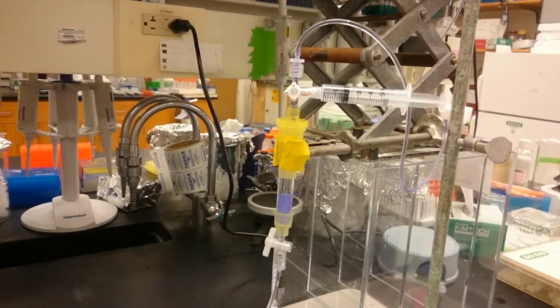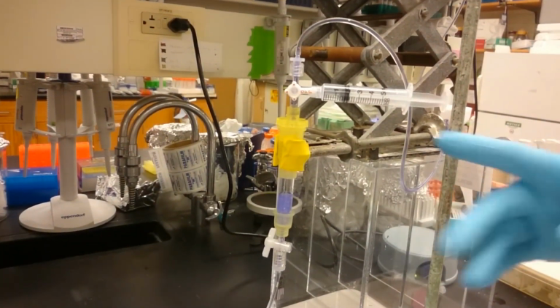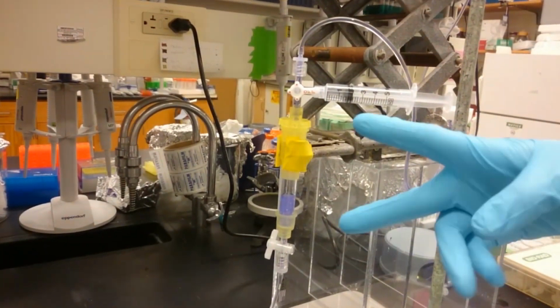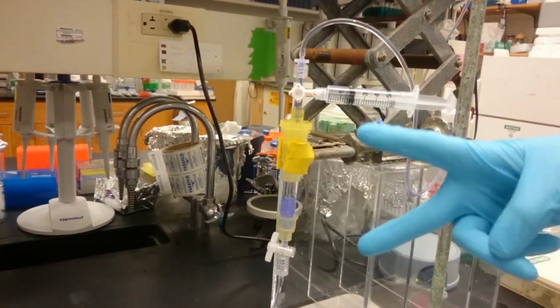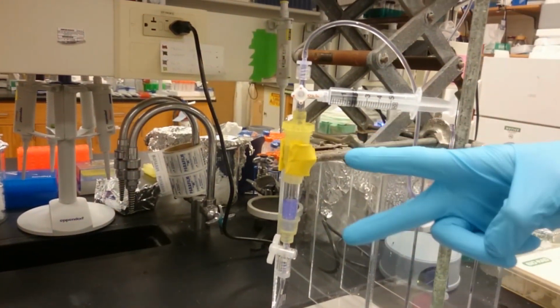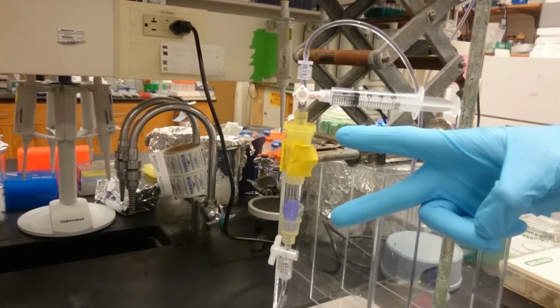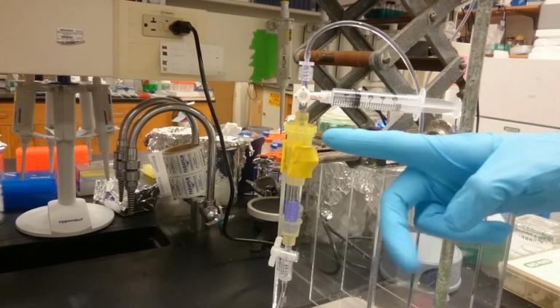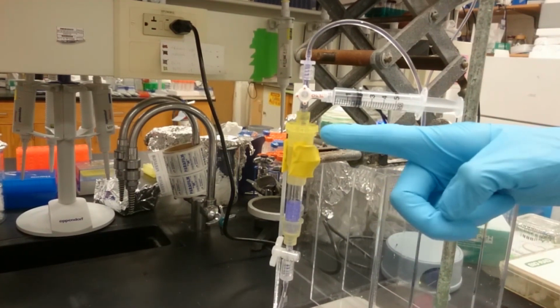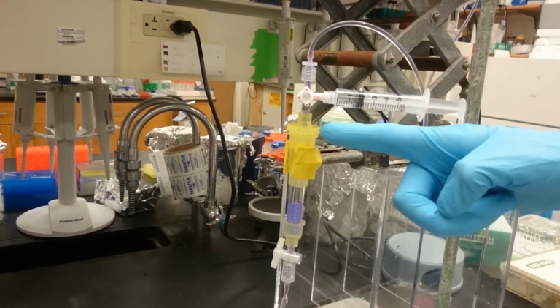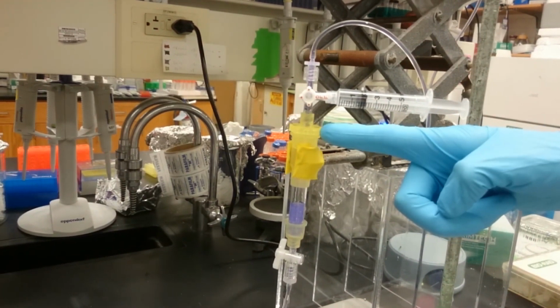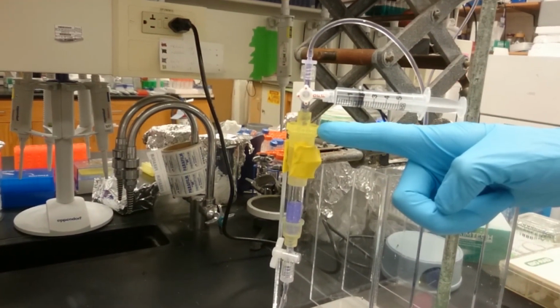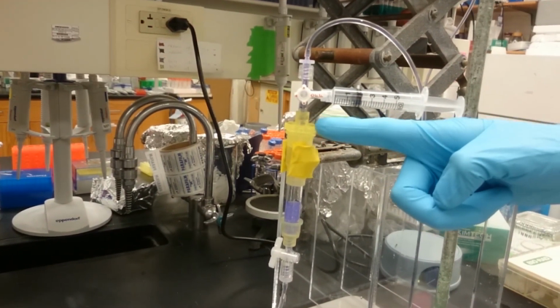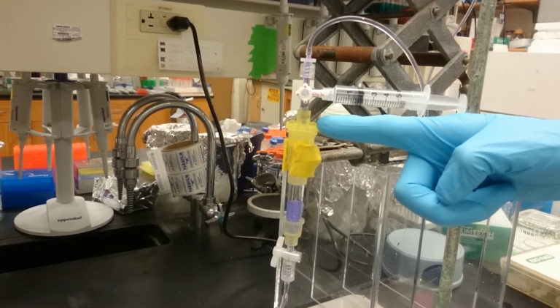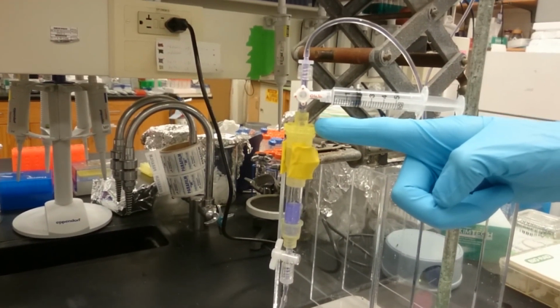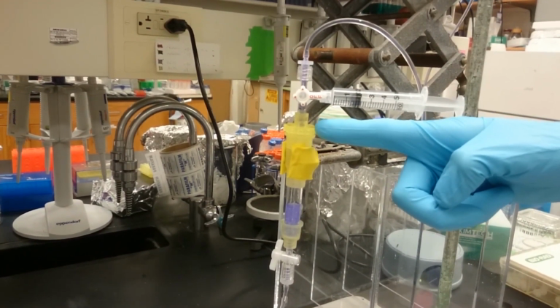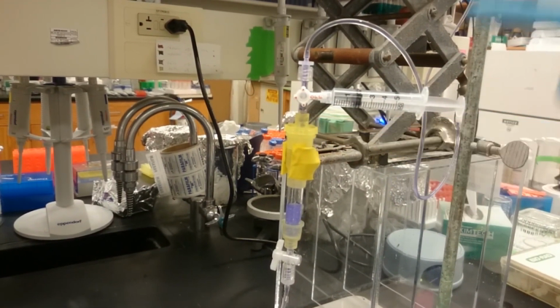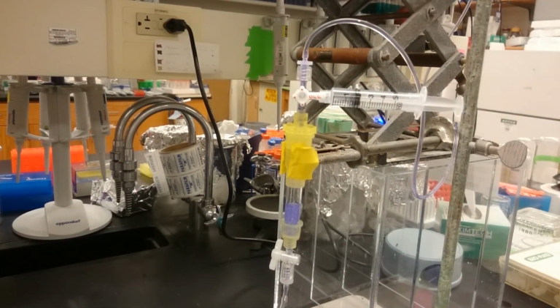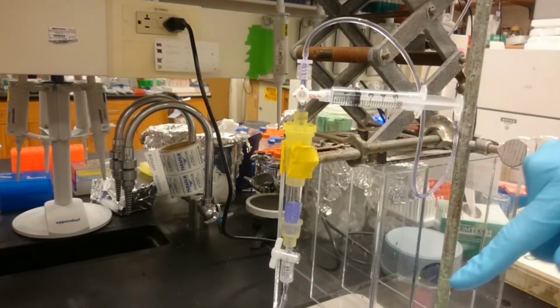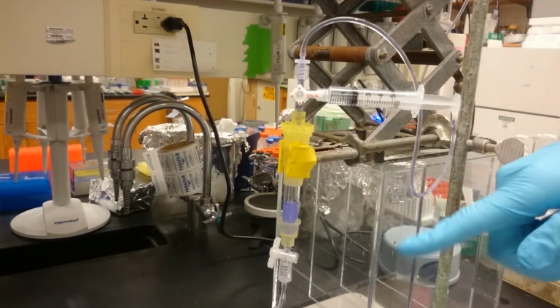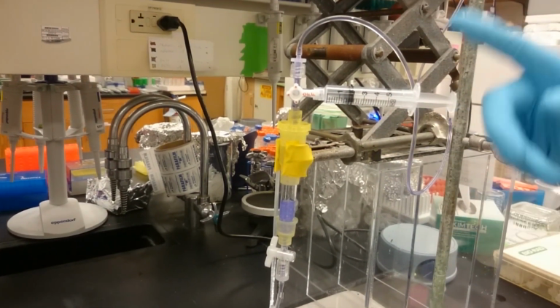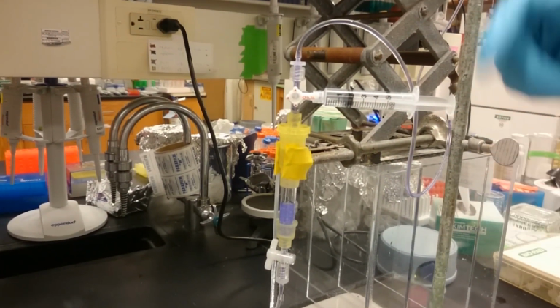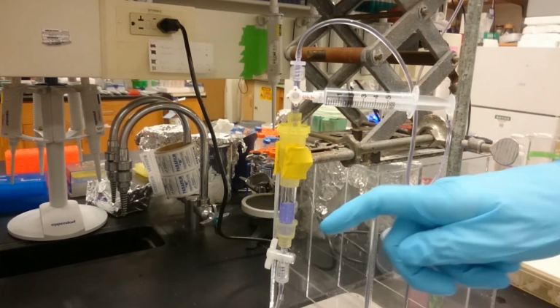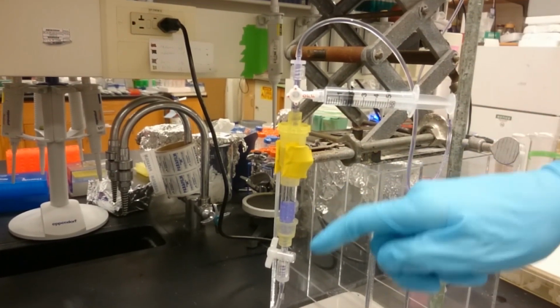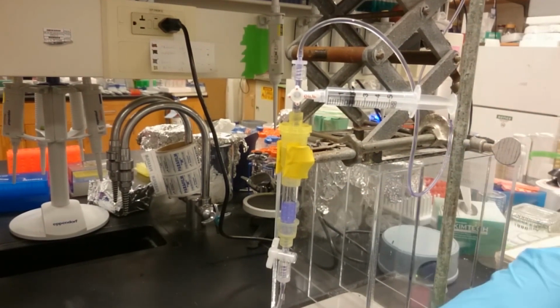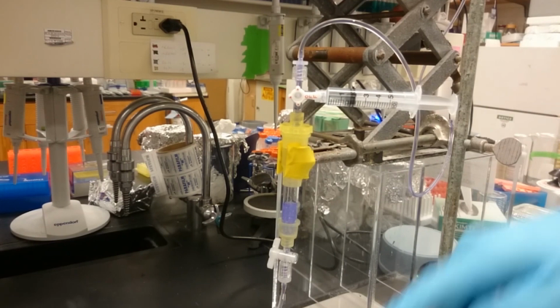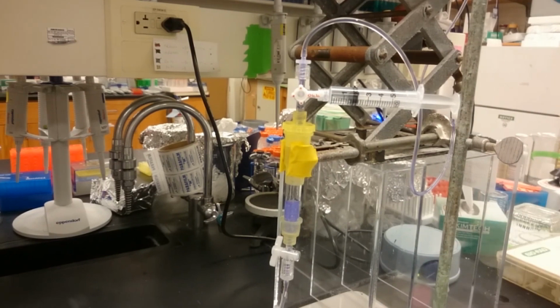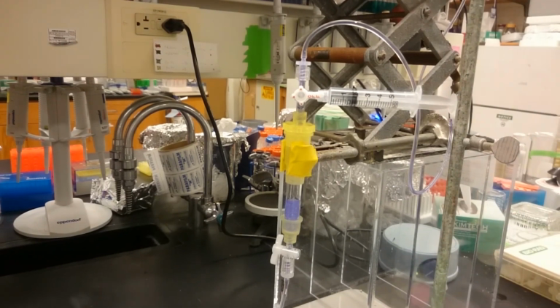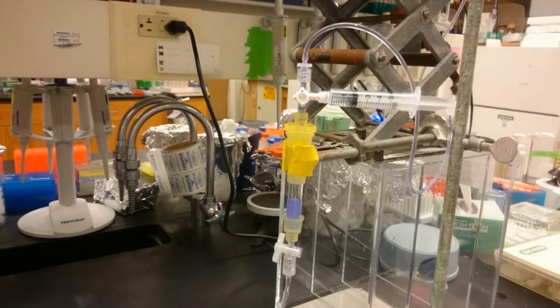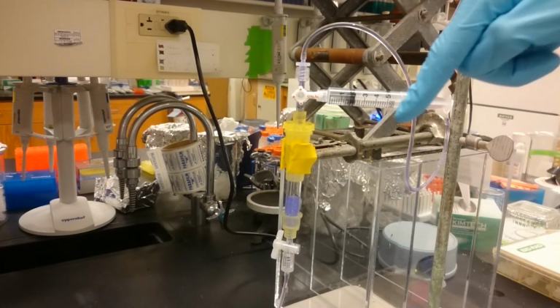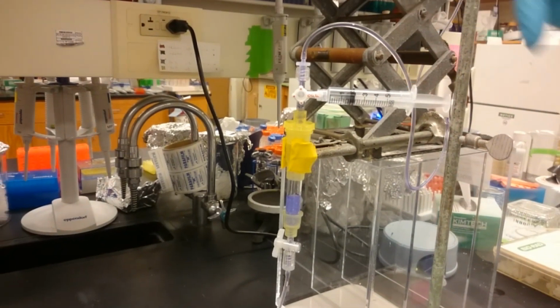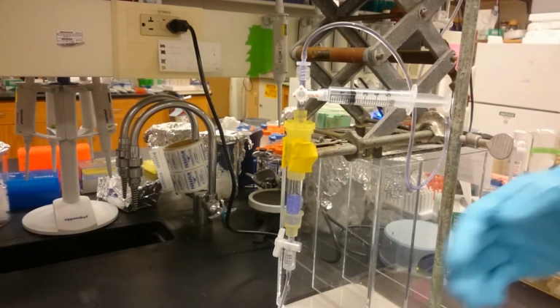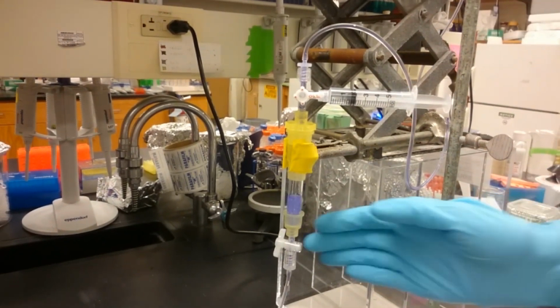Essentially what you need is to have an airtight connection between the top of the column and the reservoir, and therefore every drop that leaves the bottom will pull another drop in from the top.